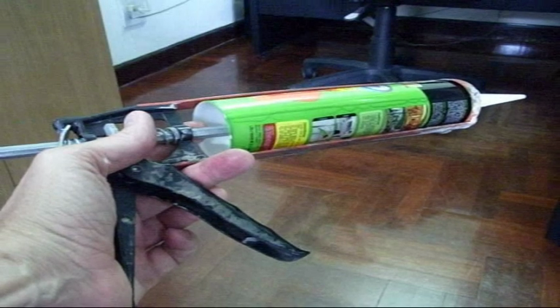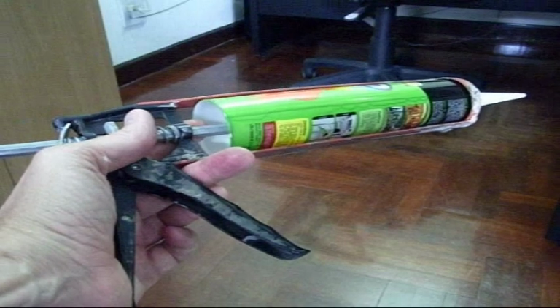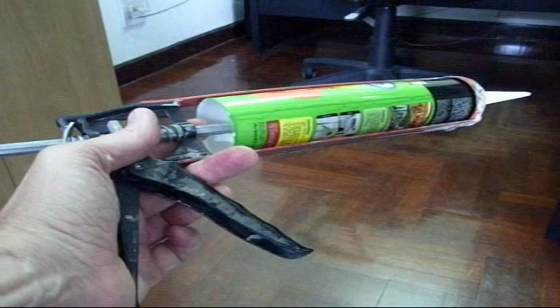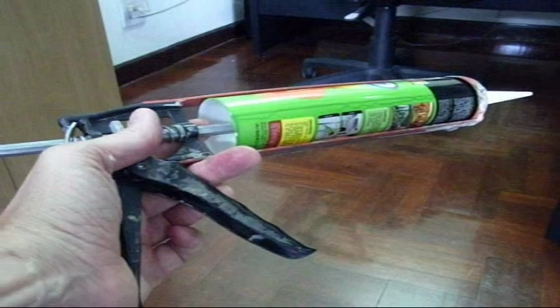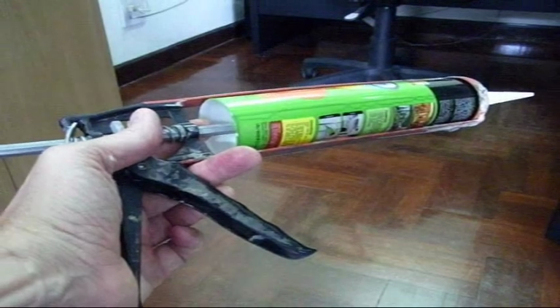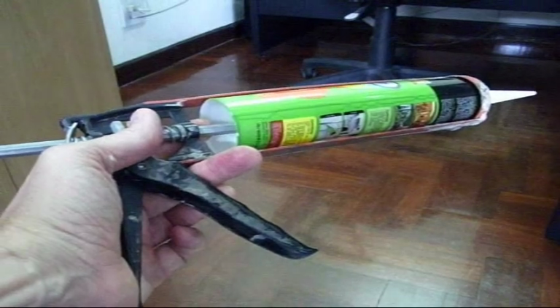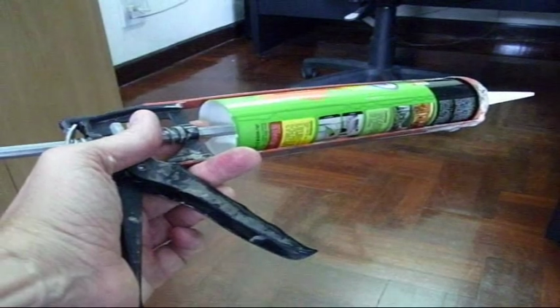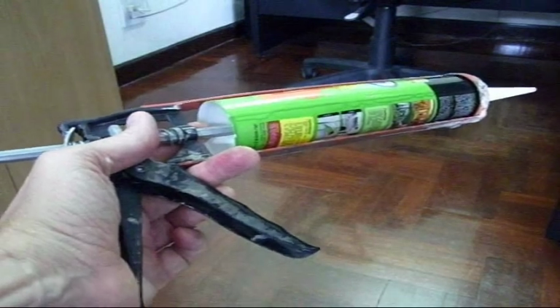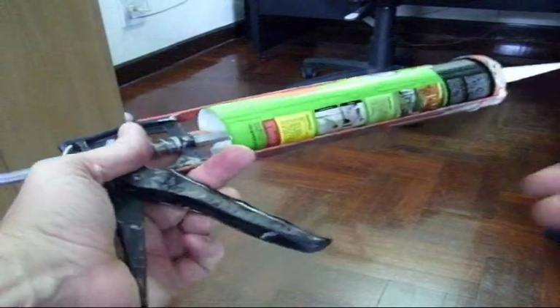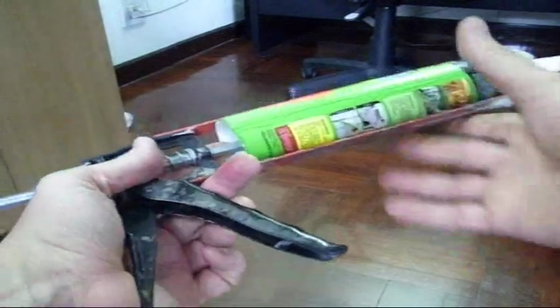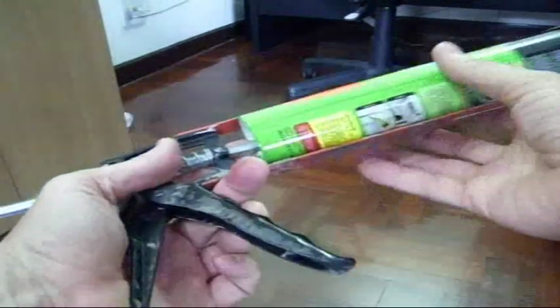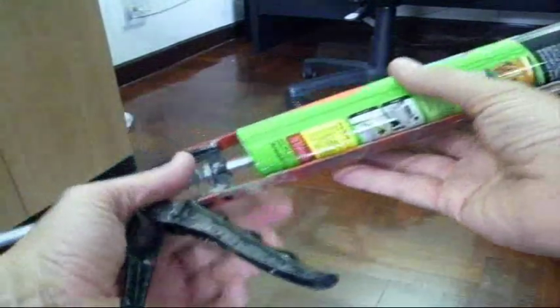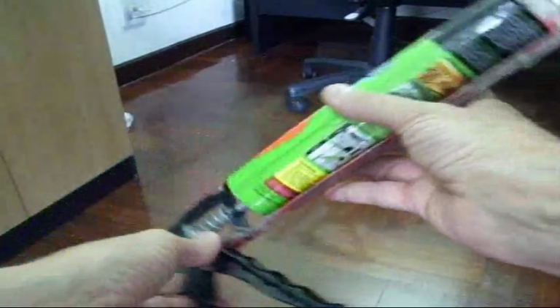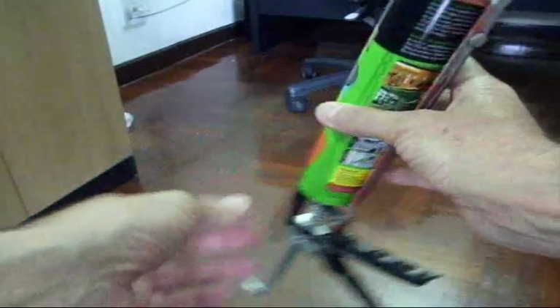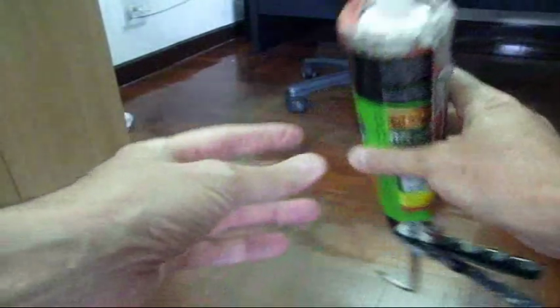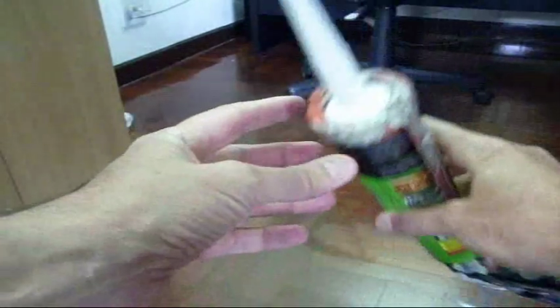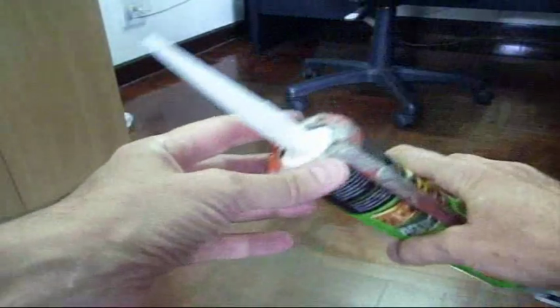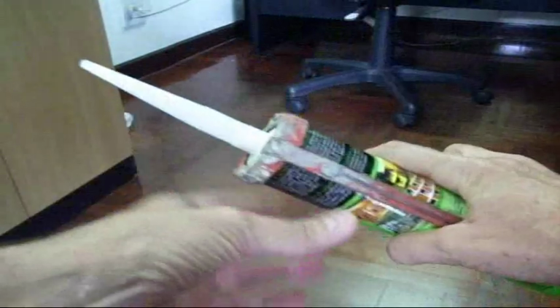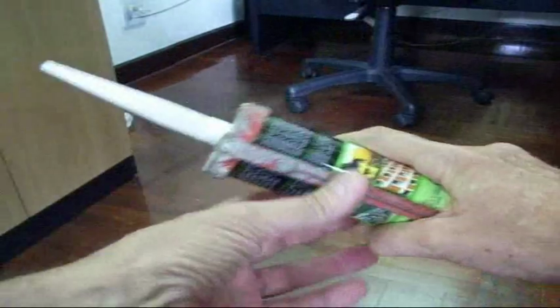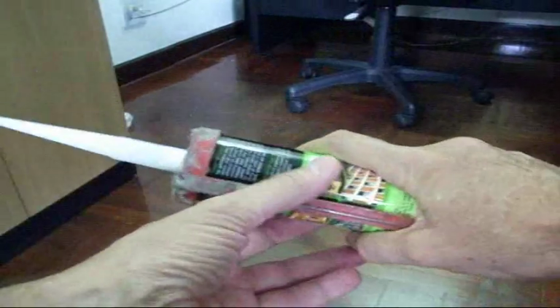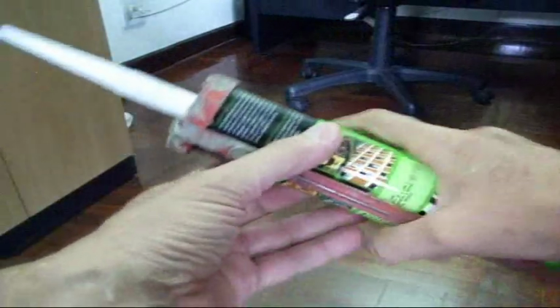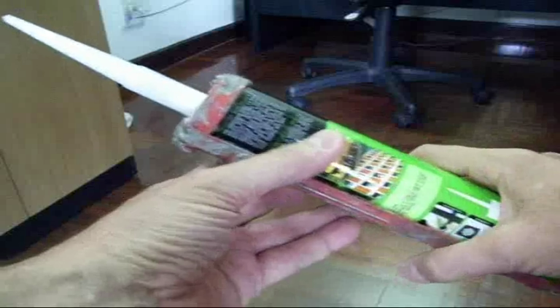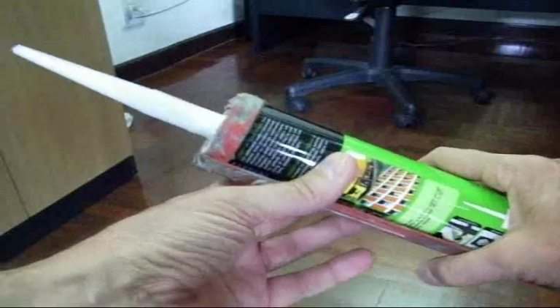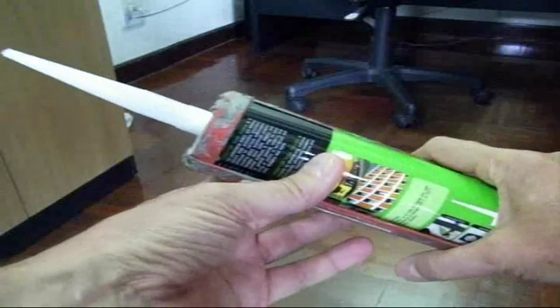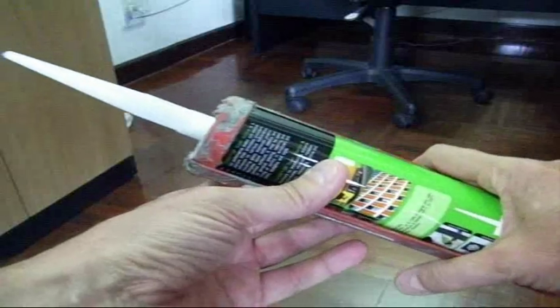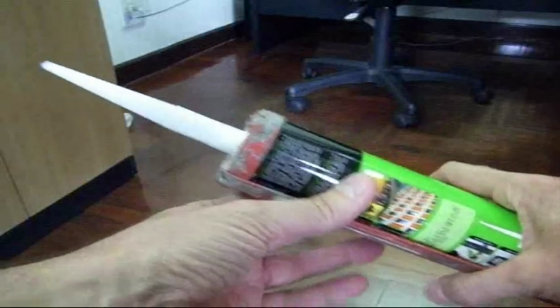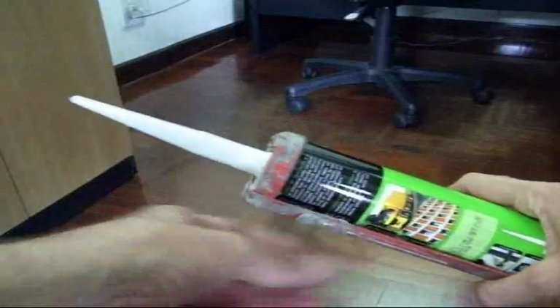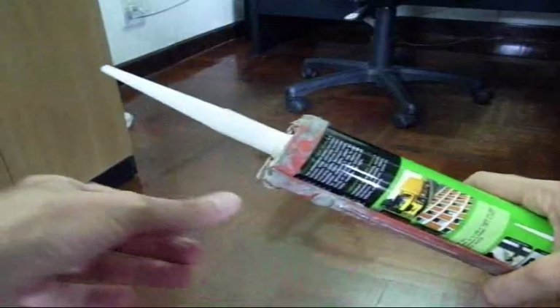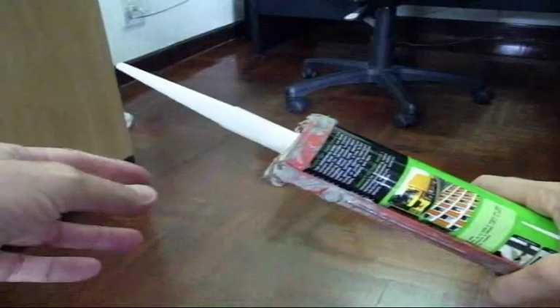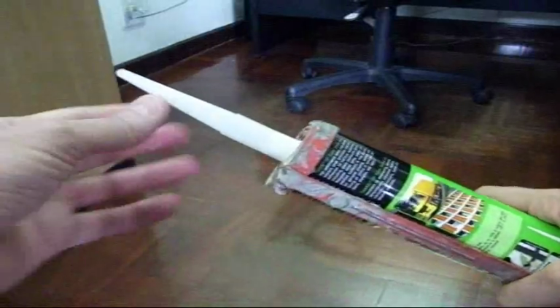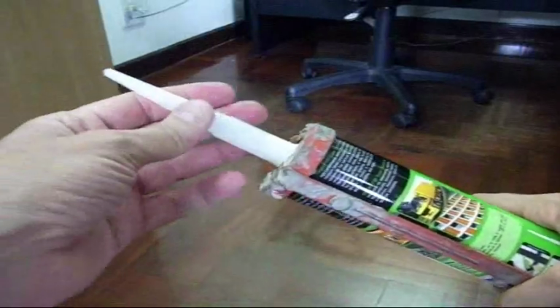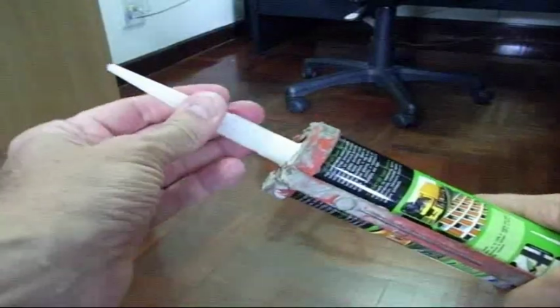When you're done caulking or siliconing, one of the things you end up with is a partially used tube, and they dry out kind of quickly if you don't take care.